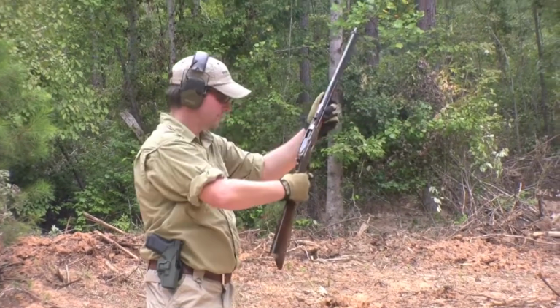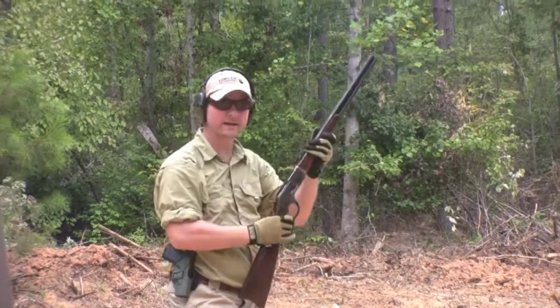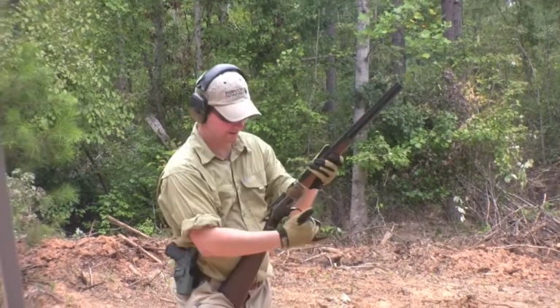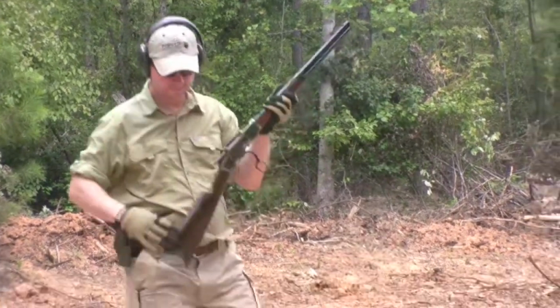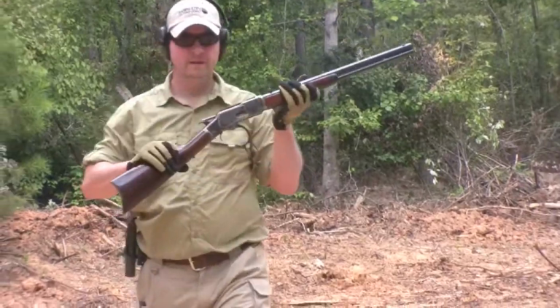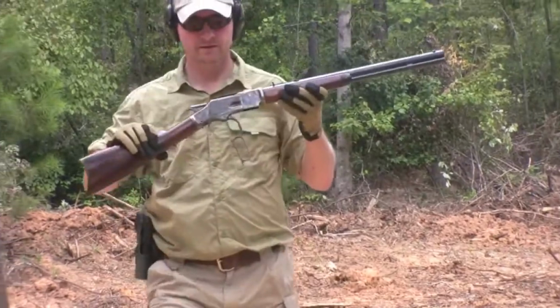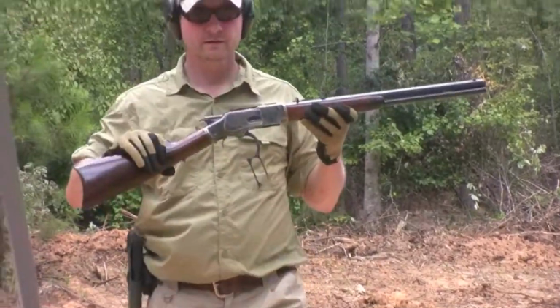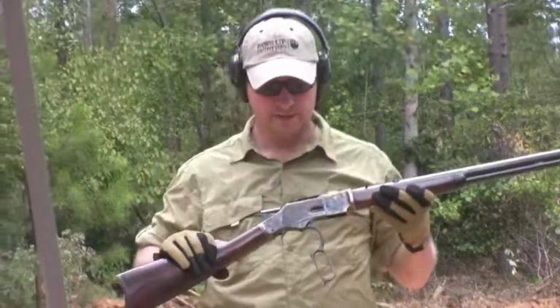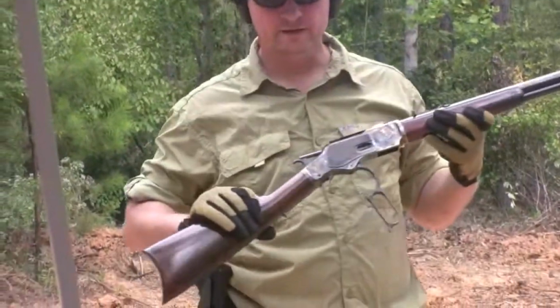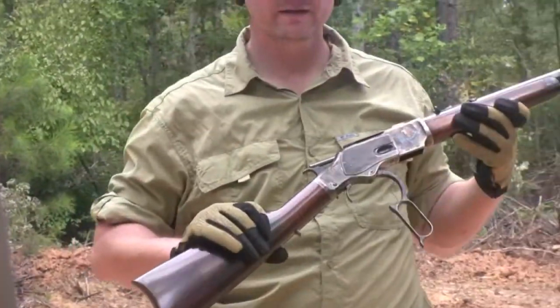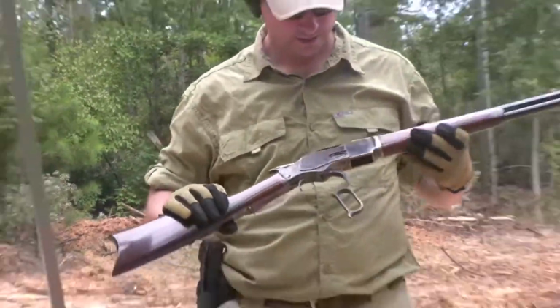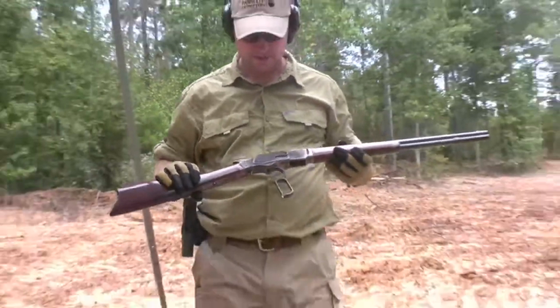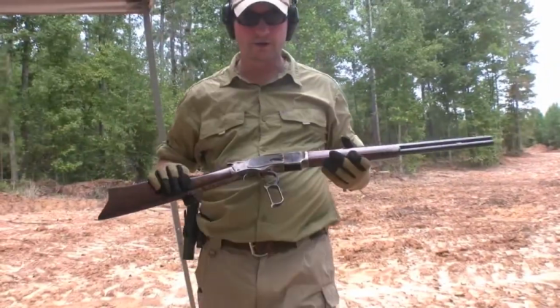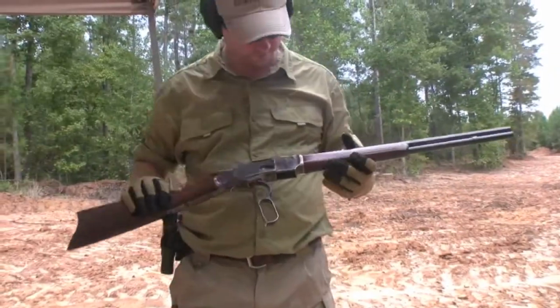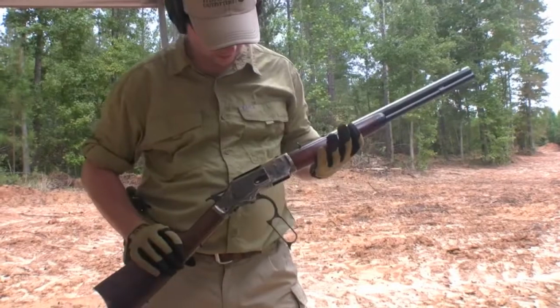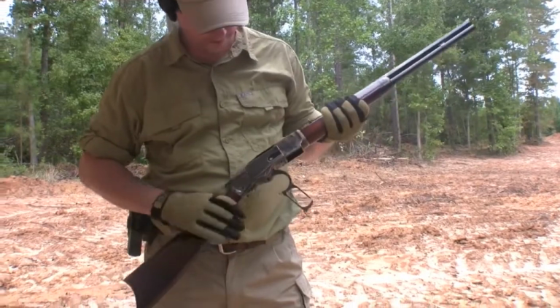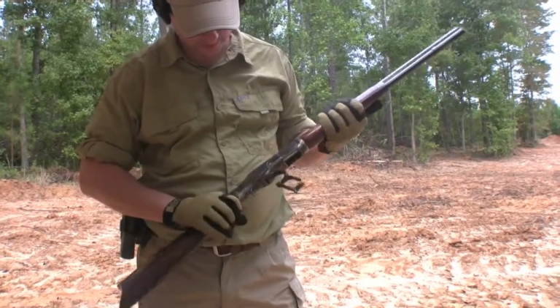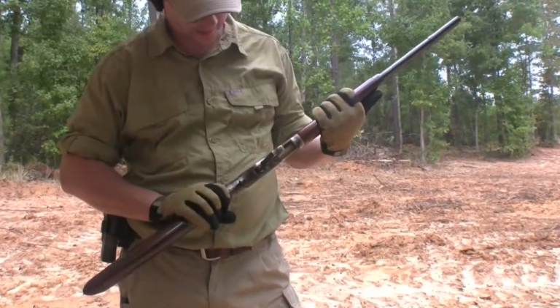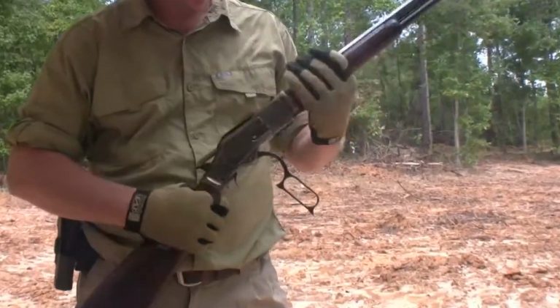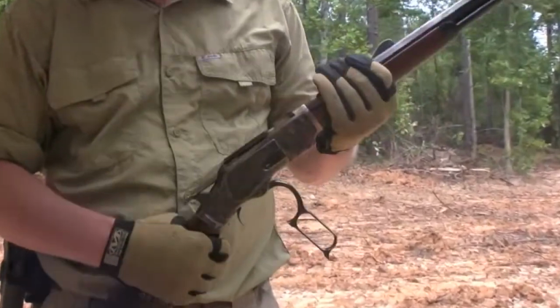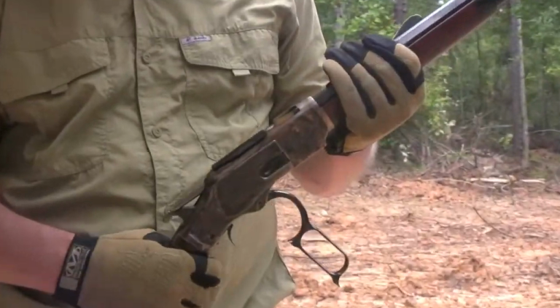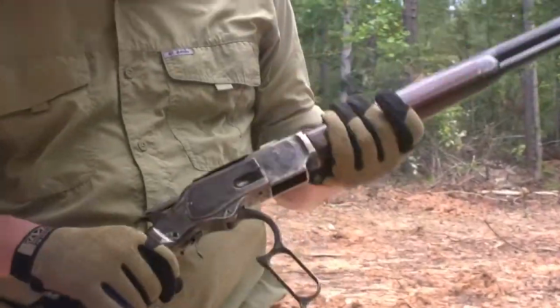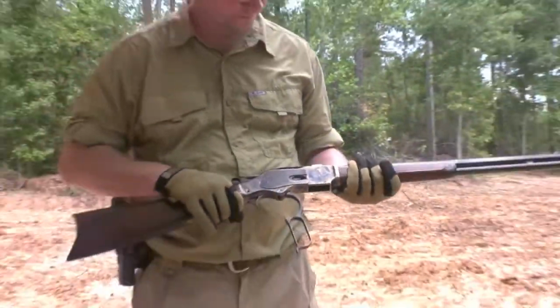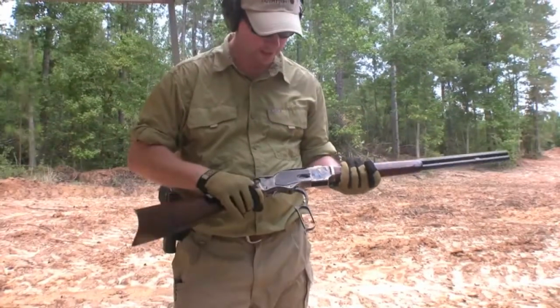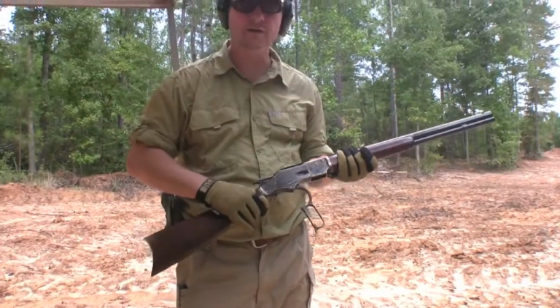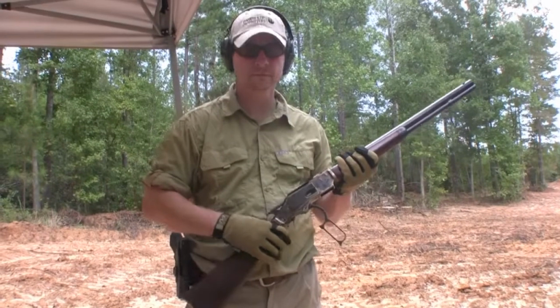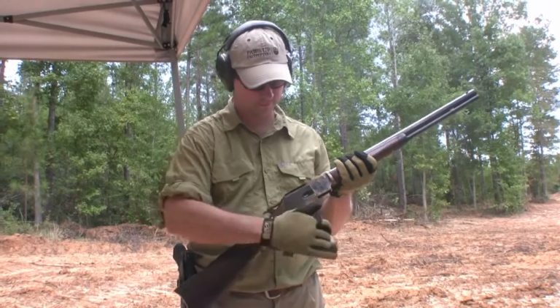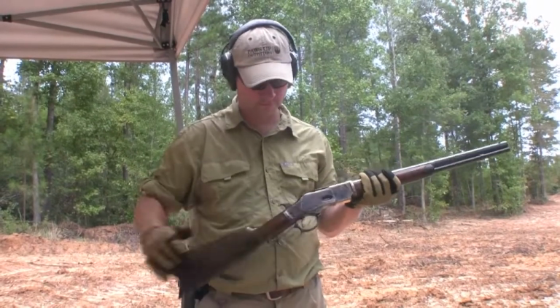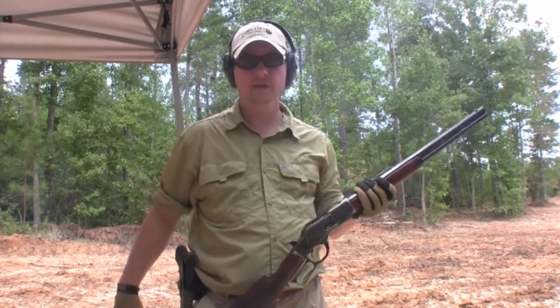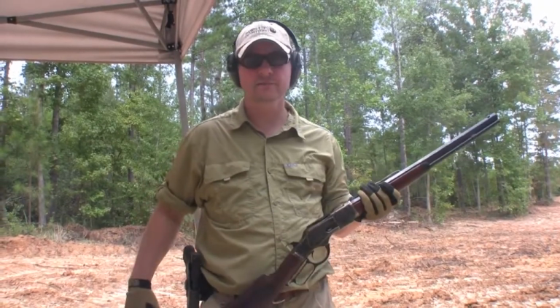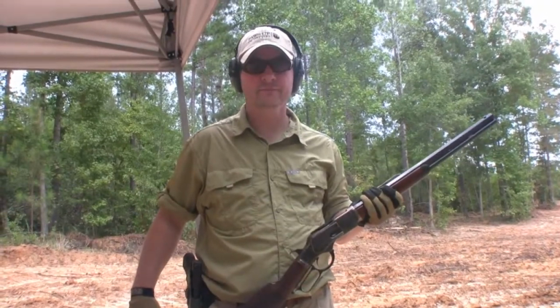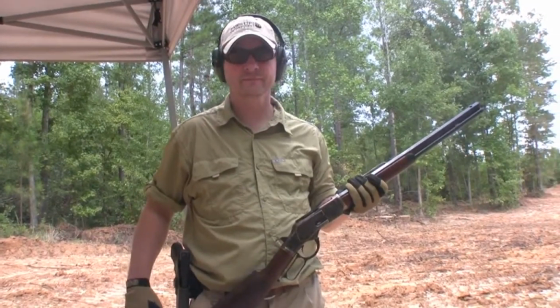All right, there we go. There you have it — Cimarron 45 Long Colt by Uberti. First time out of the box, very nice gun. Catch you later.